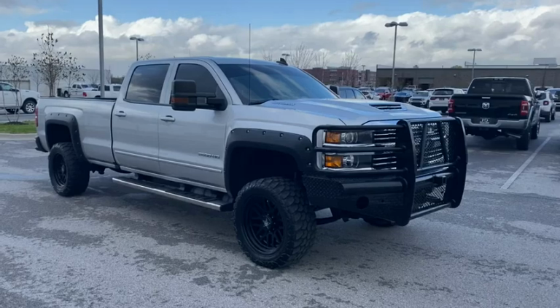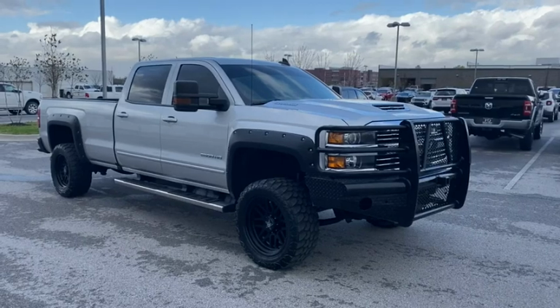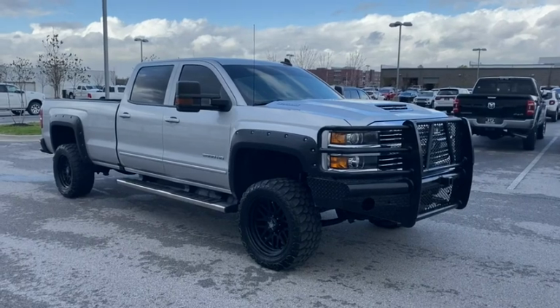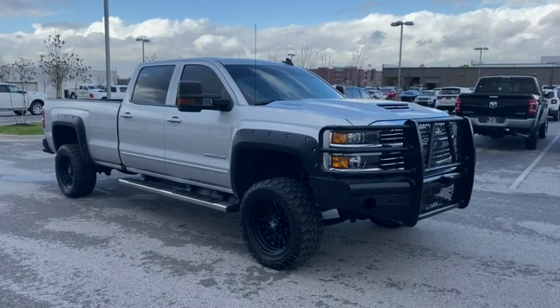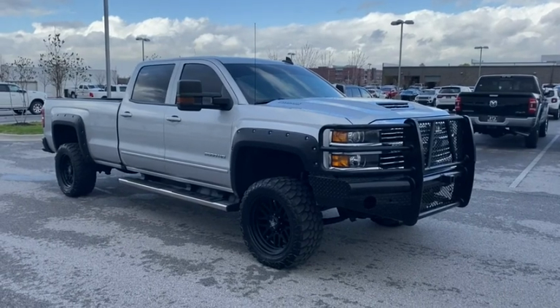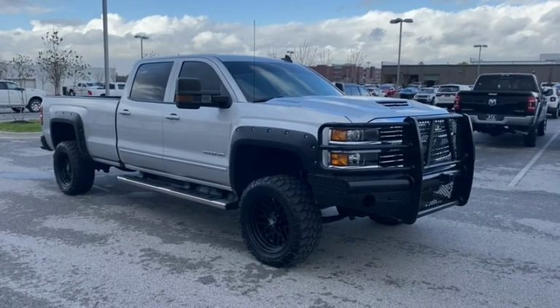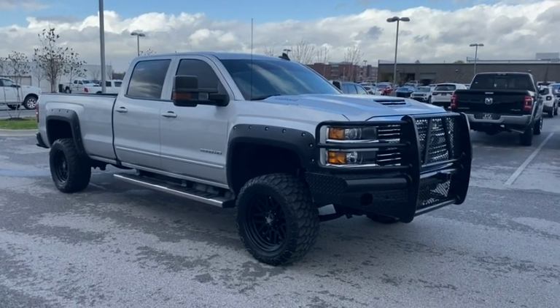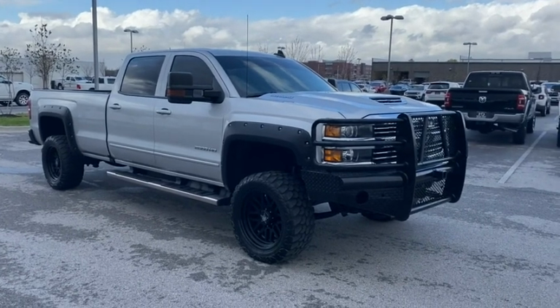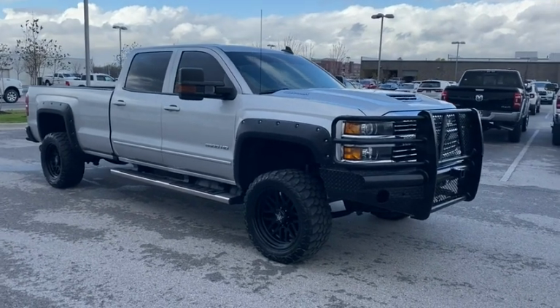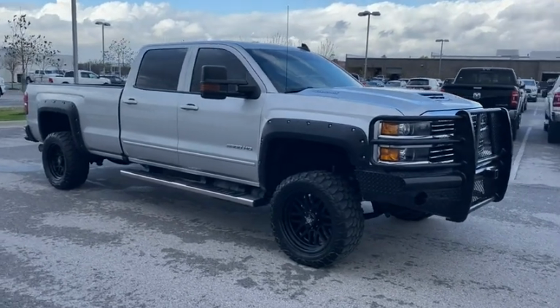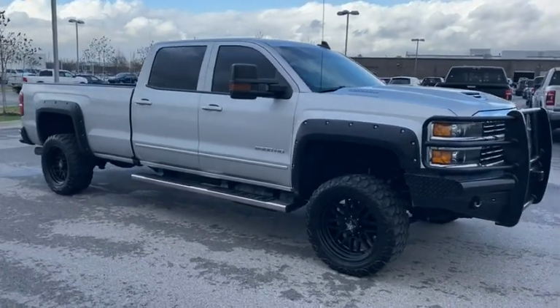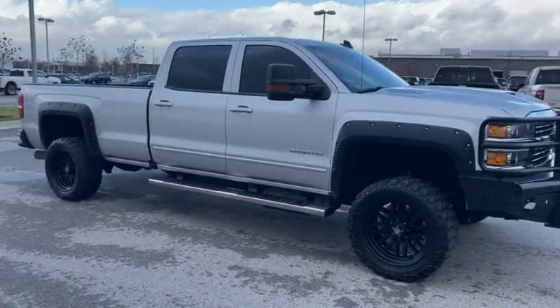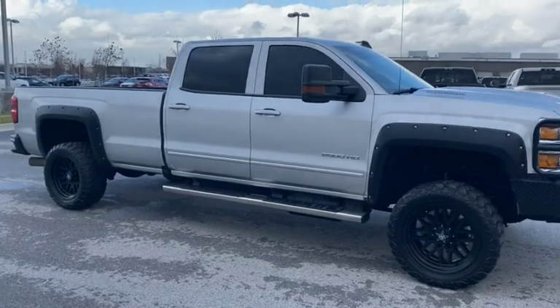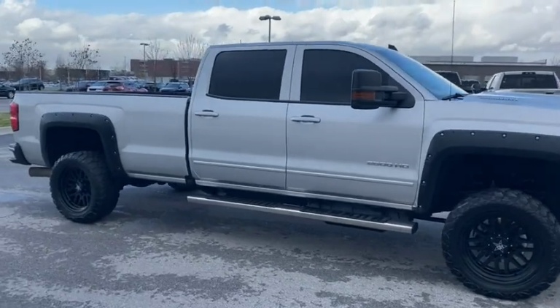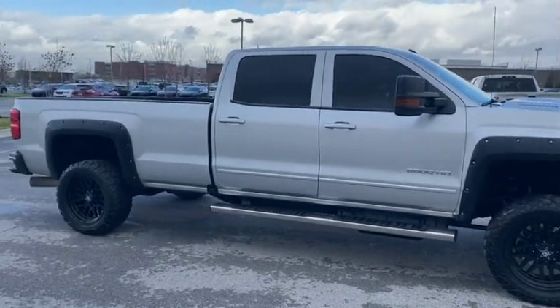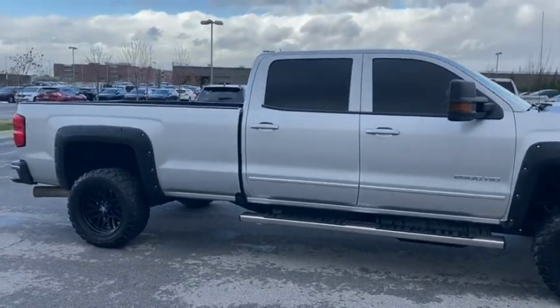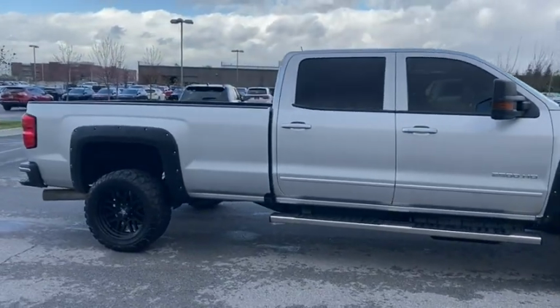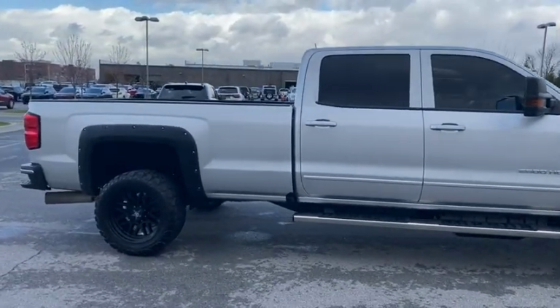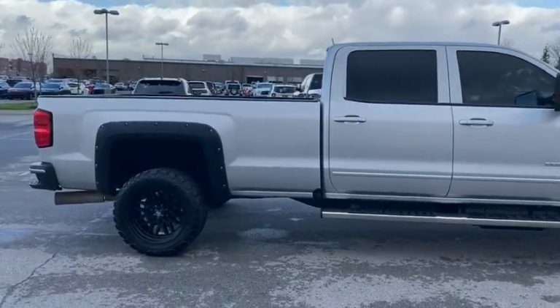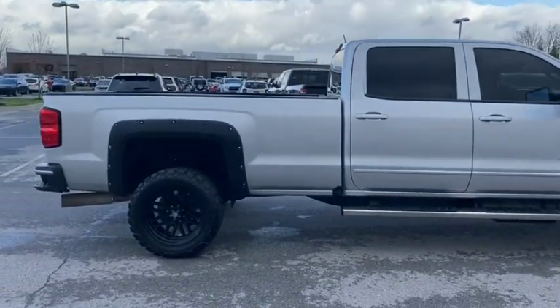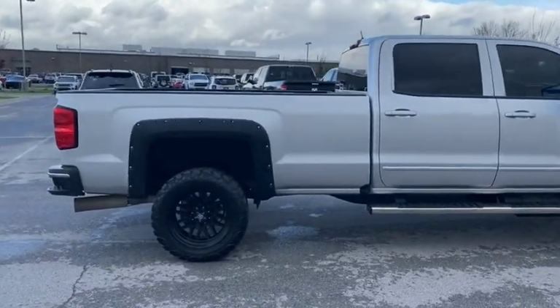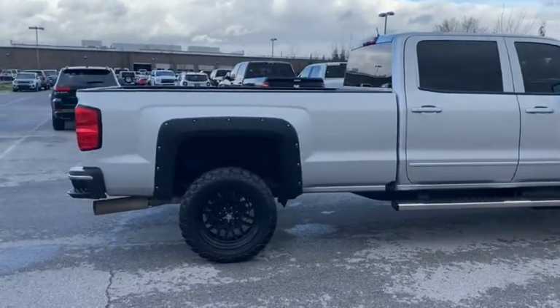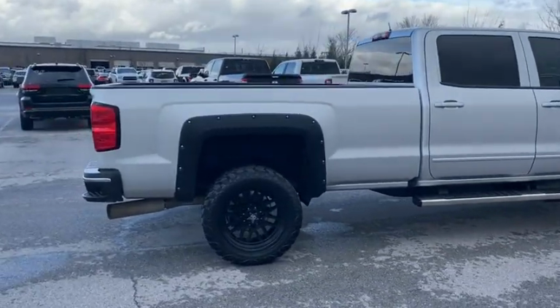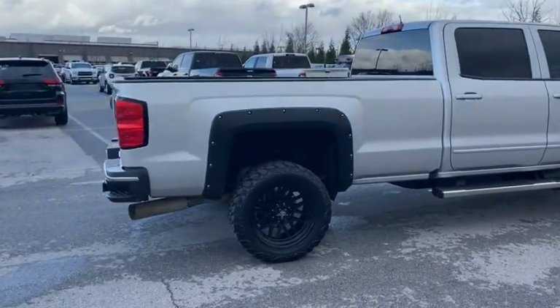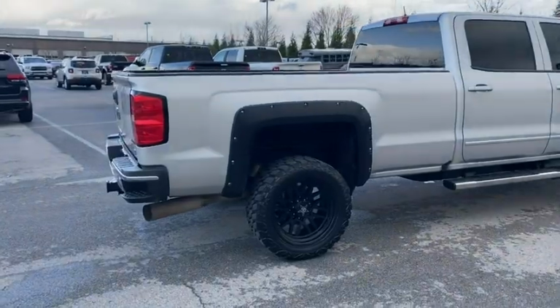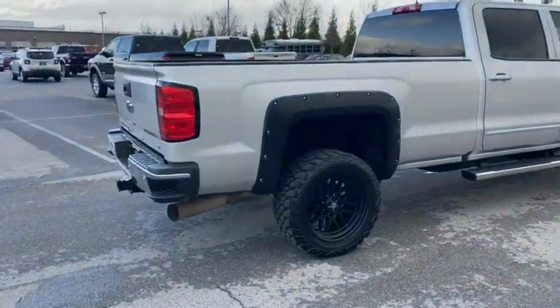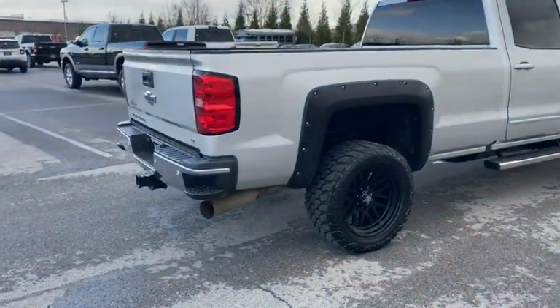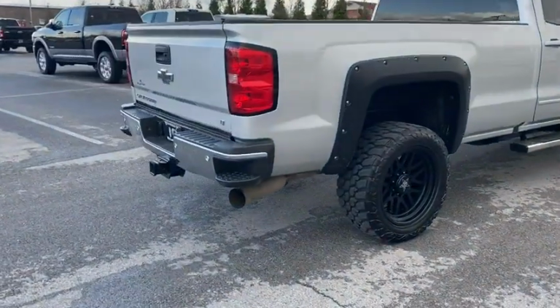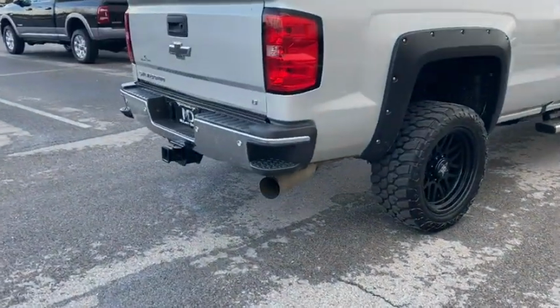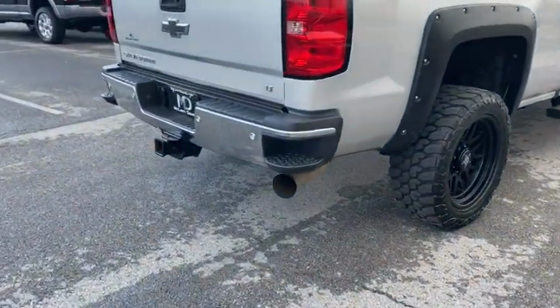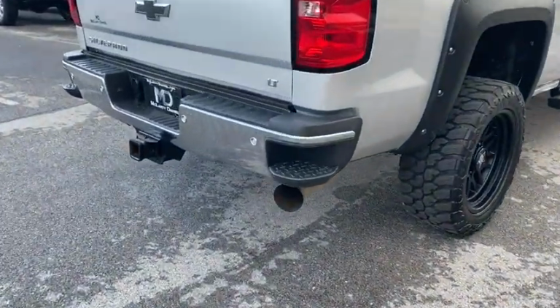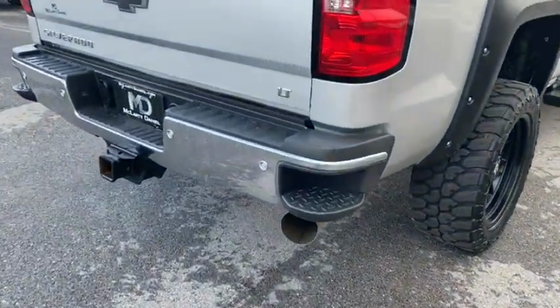Make a great choice today with the 2017 Chevrolet Silverado 2500 HD. This pickup truck pulls unlike any other. This vehicle has less than 90,000 miles. Here are some of this vehicle's great options.